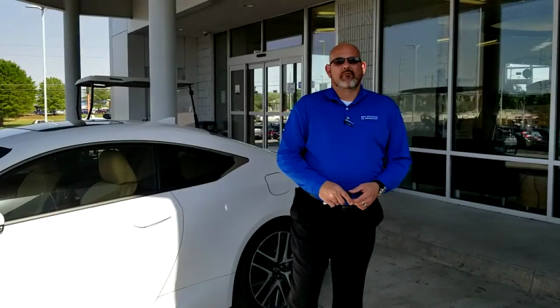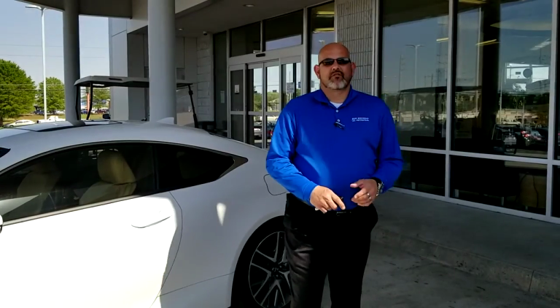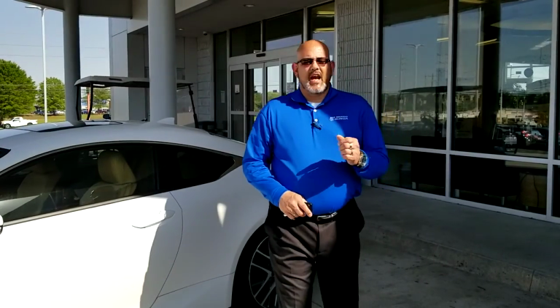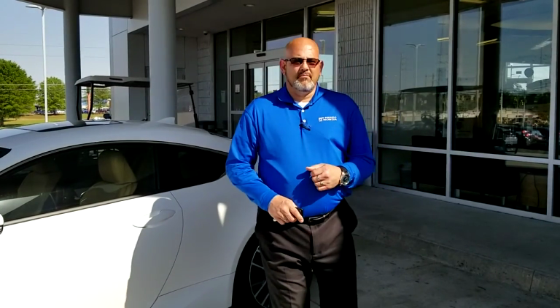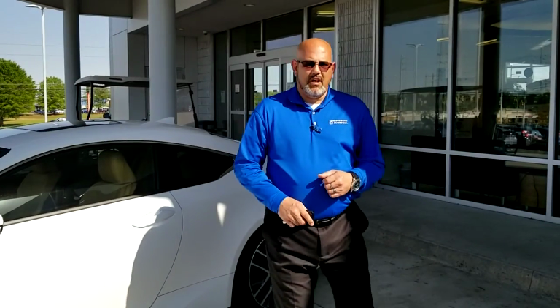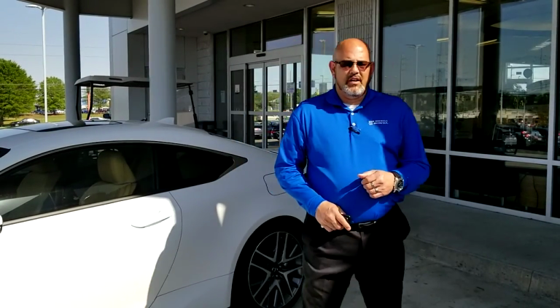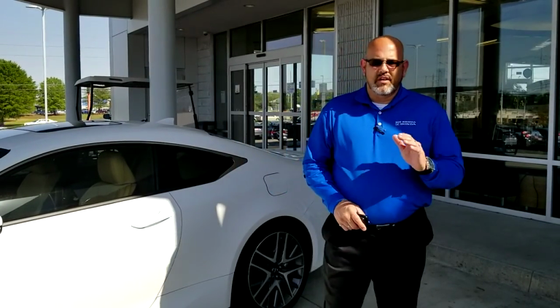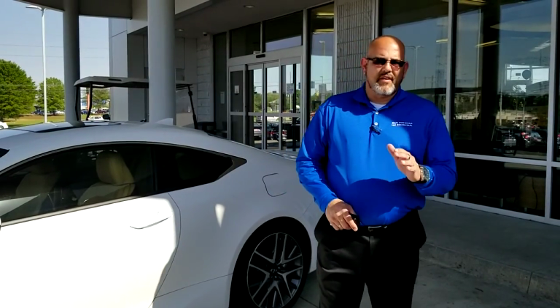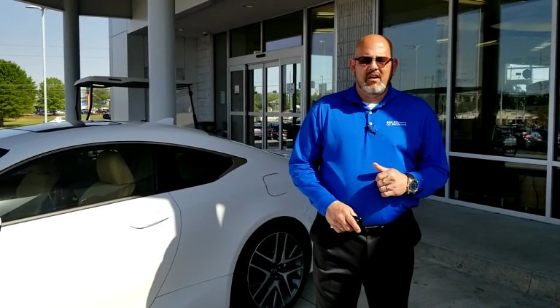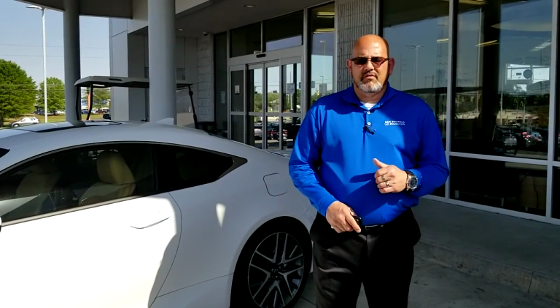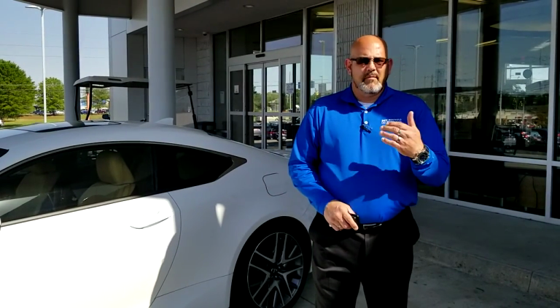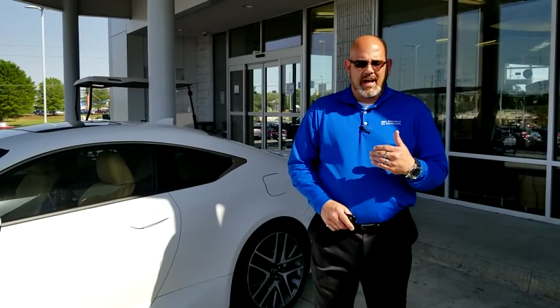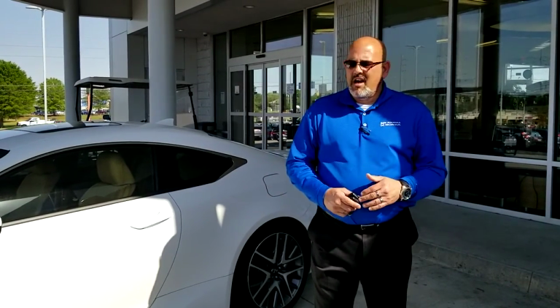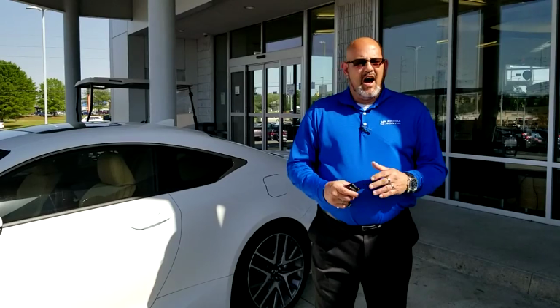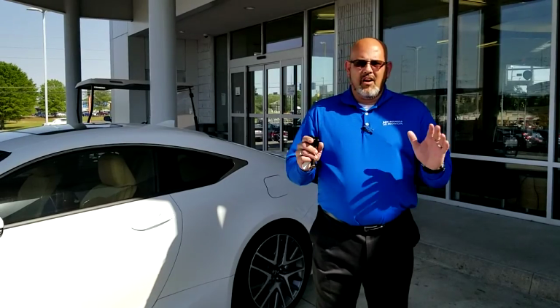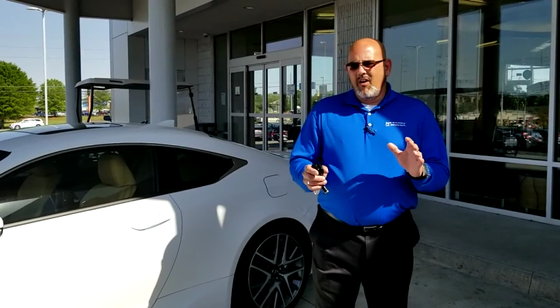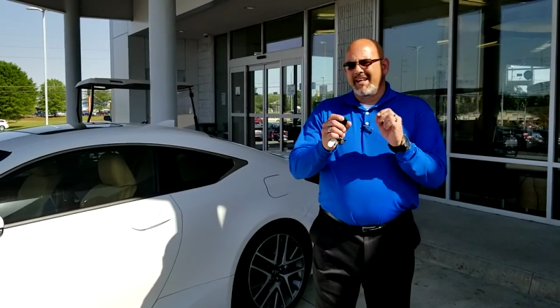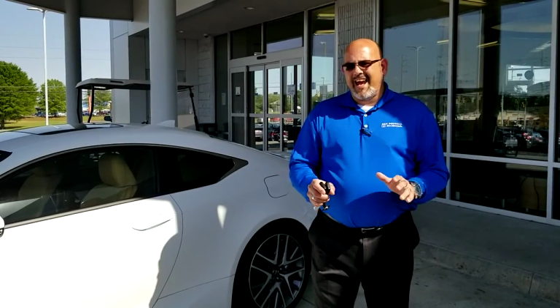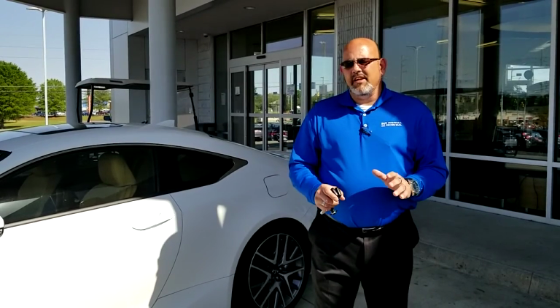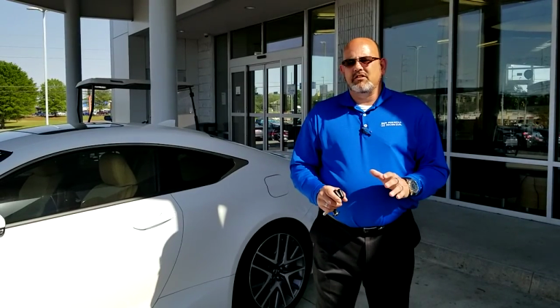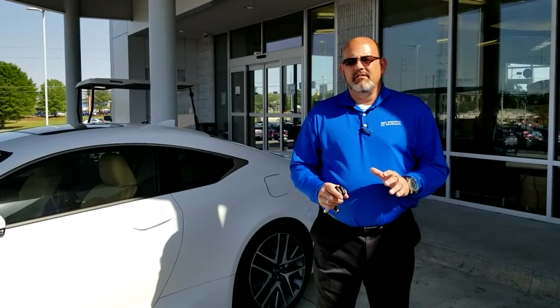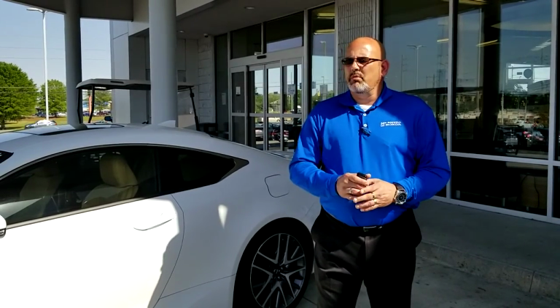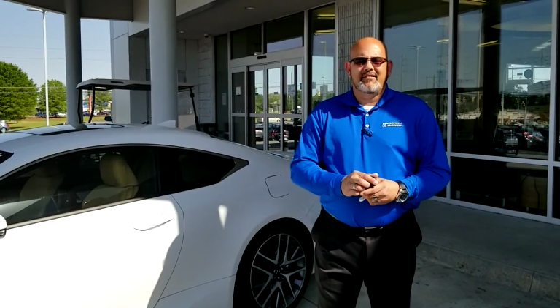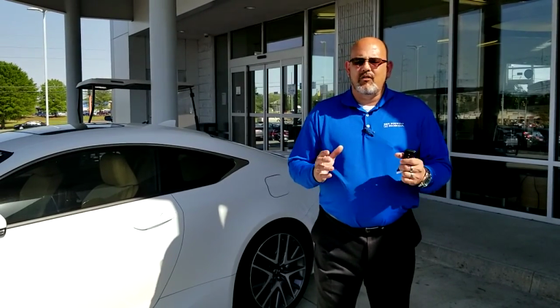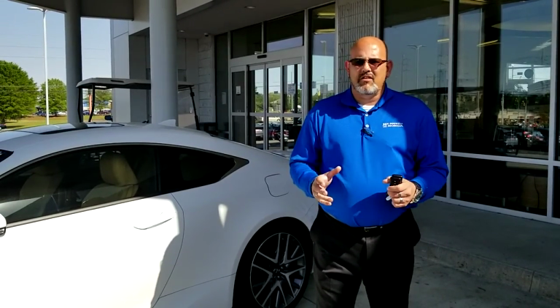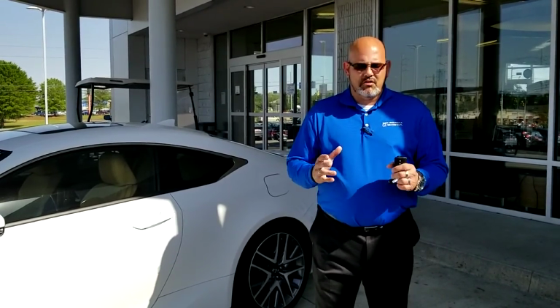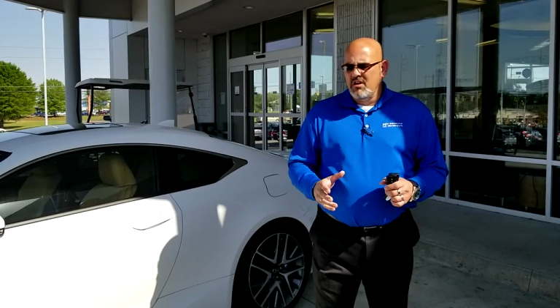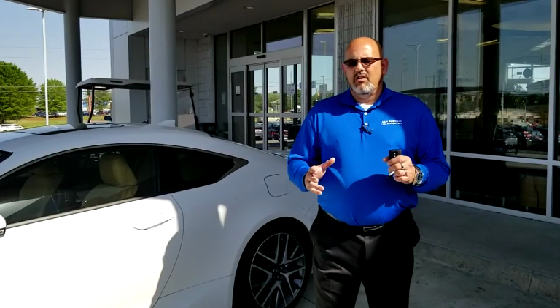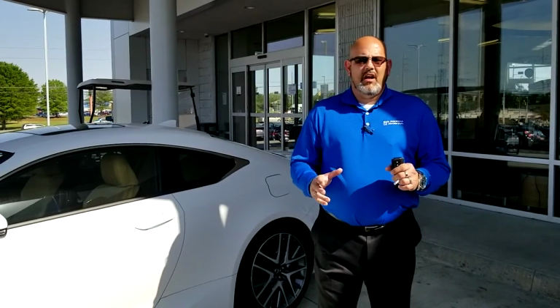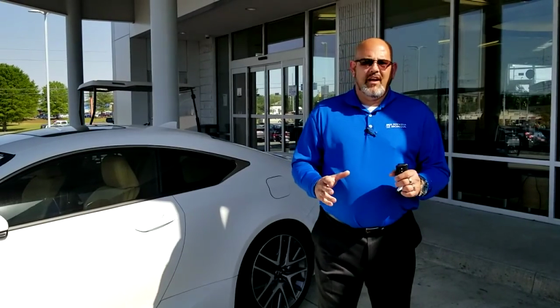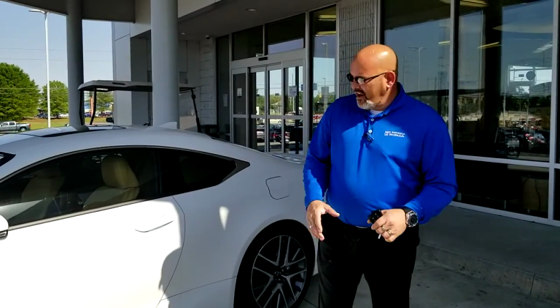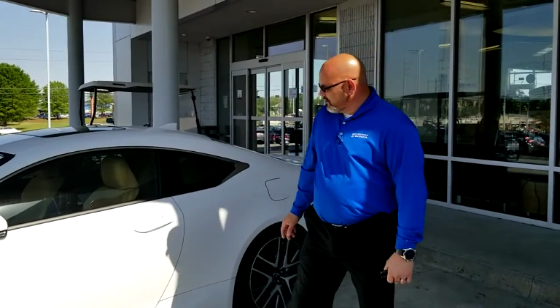Hi, Mr. Davis. Christopher Campbell here from San Boswell Honda. I just wanted to say thank you very much for giving me your time. I know that we don't have the exact vehicle that you're looking for, but I did find a great vehicle that I'm sure you'll come to love and enjoy.